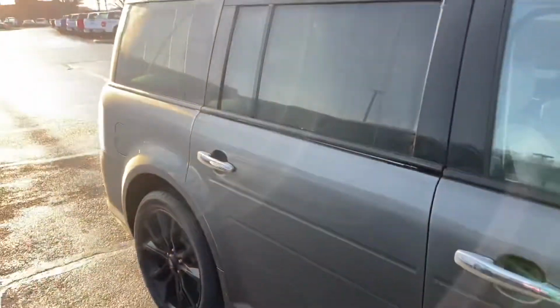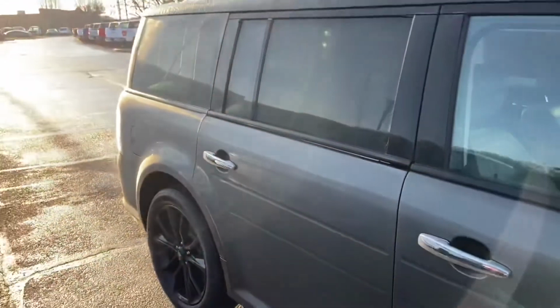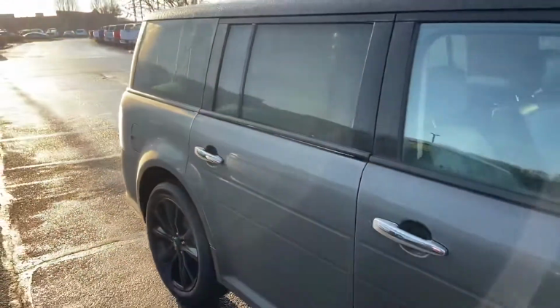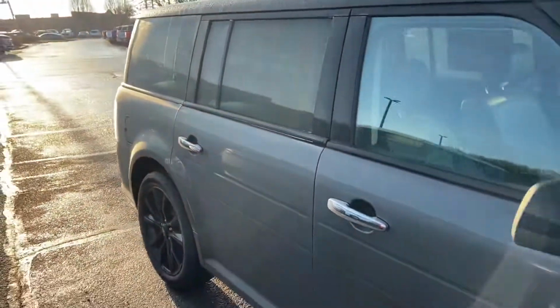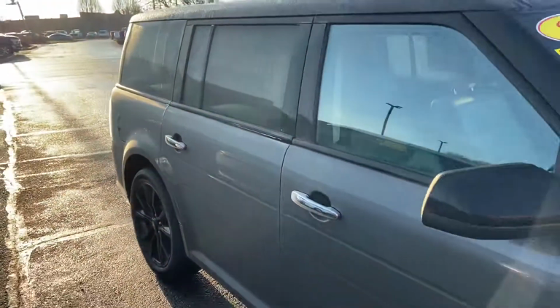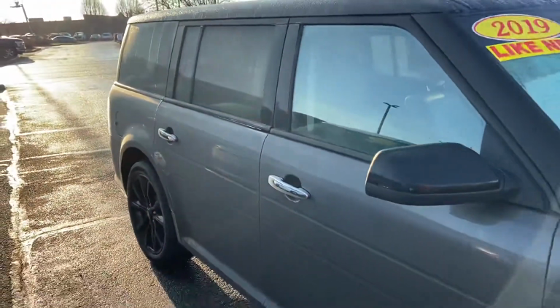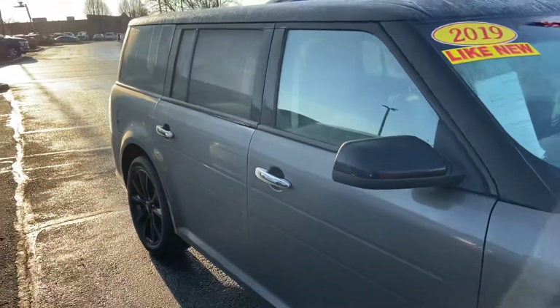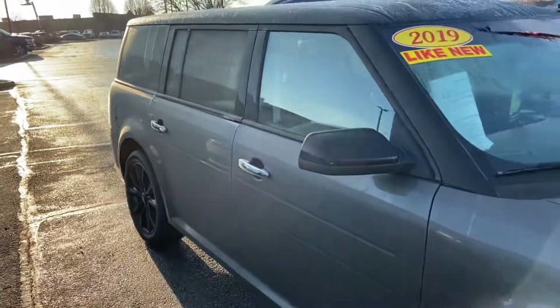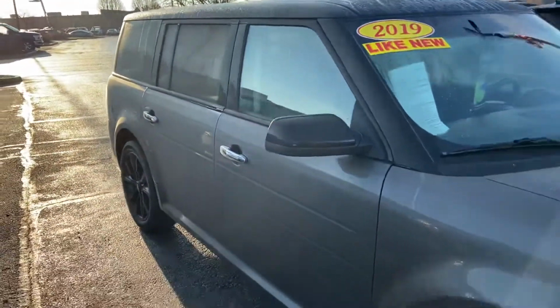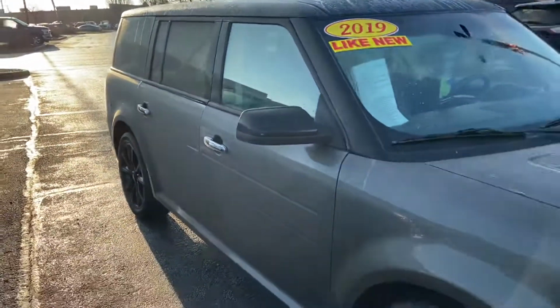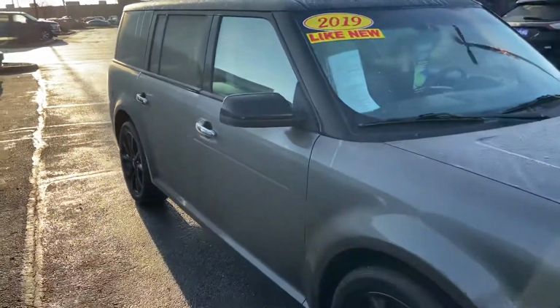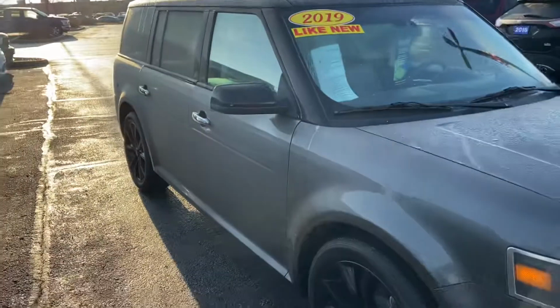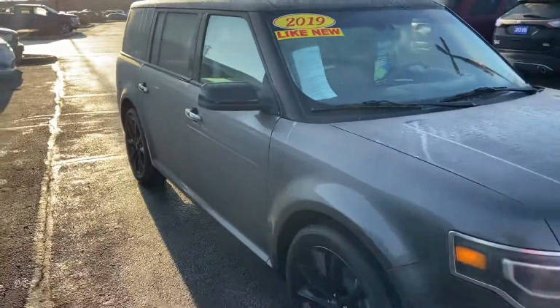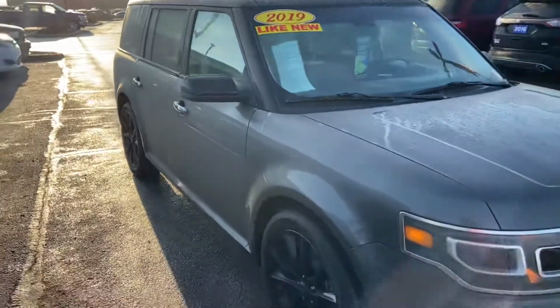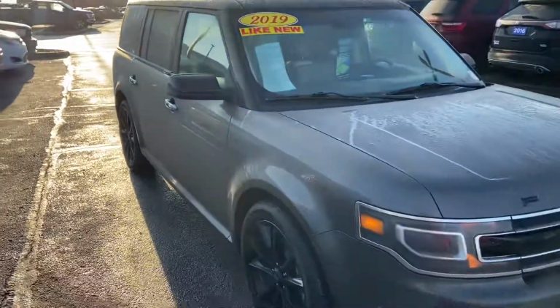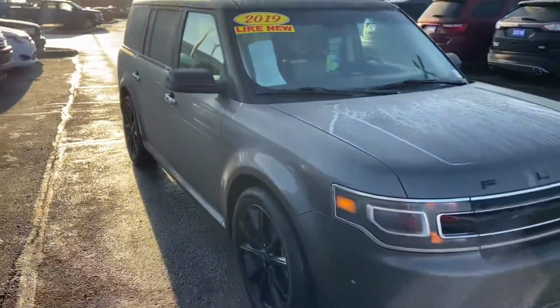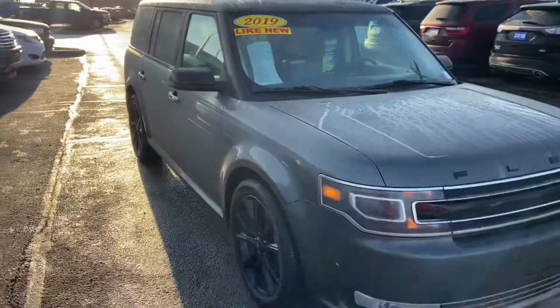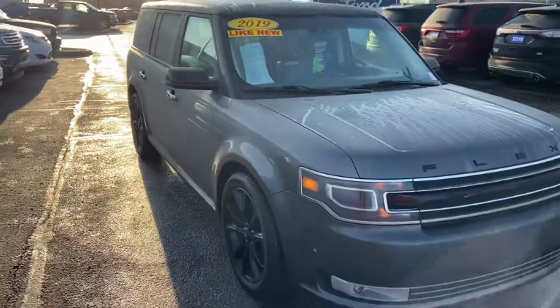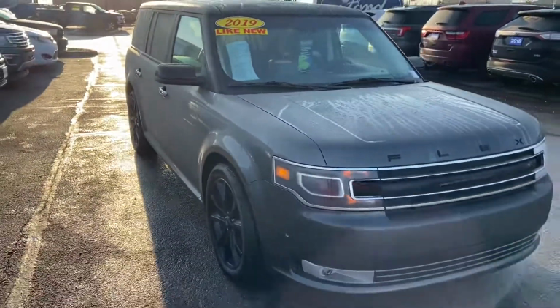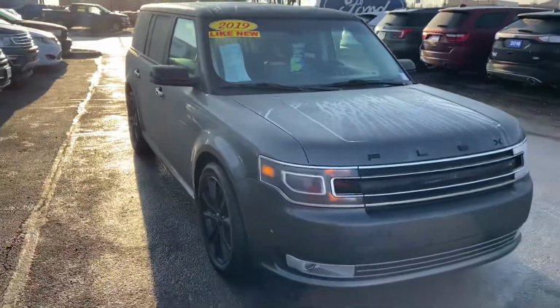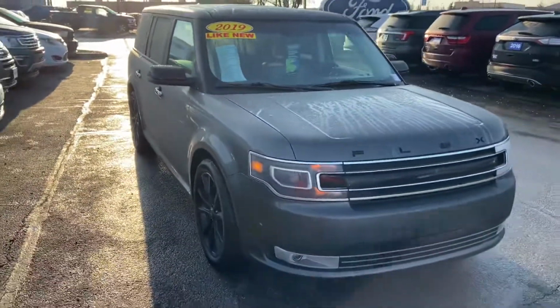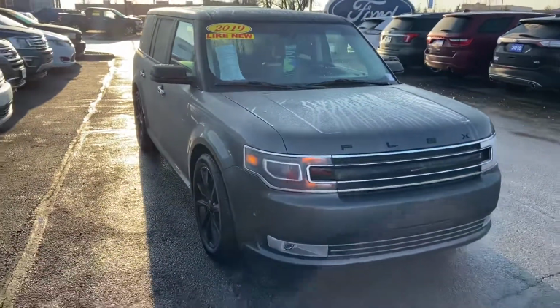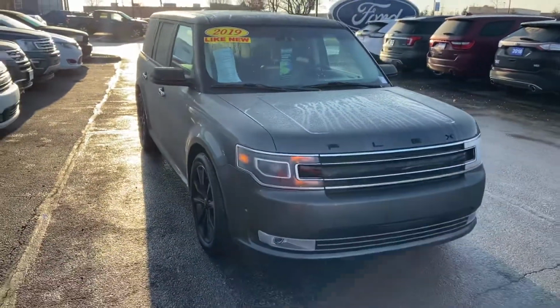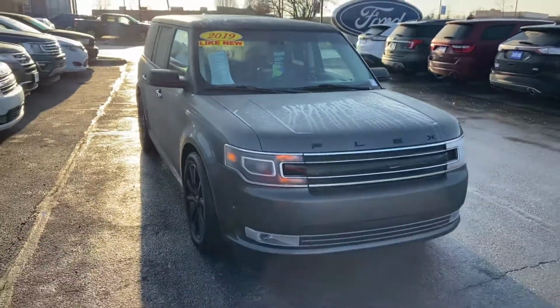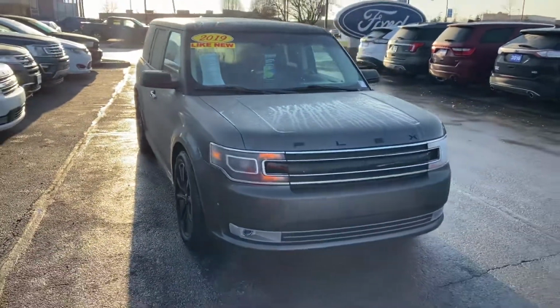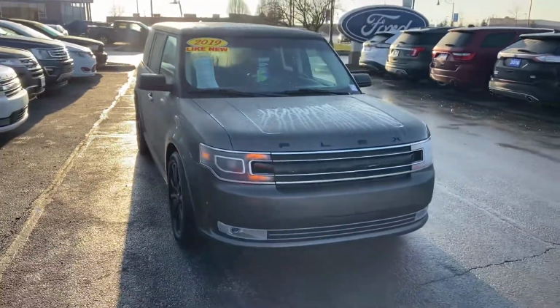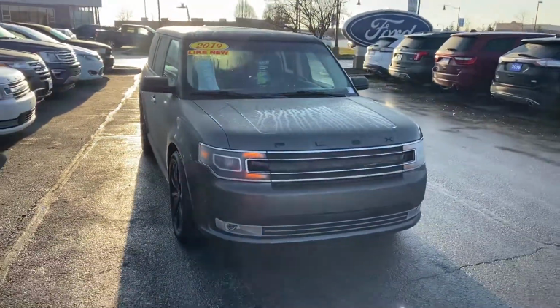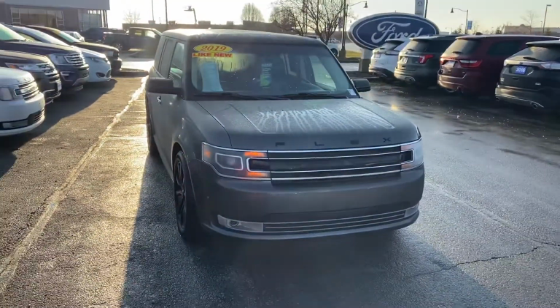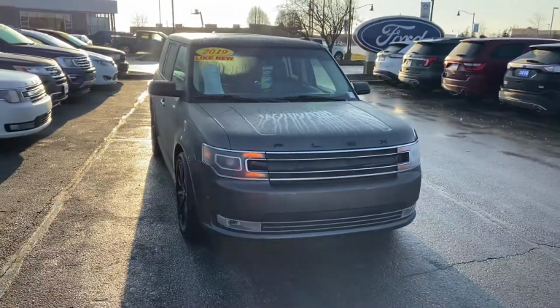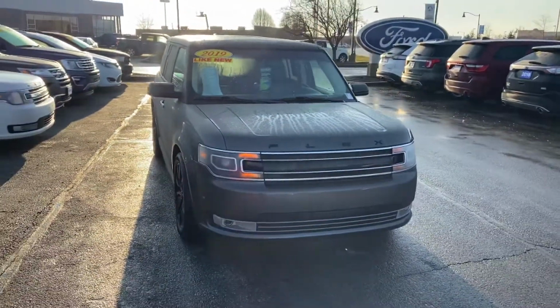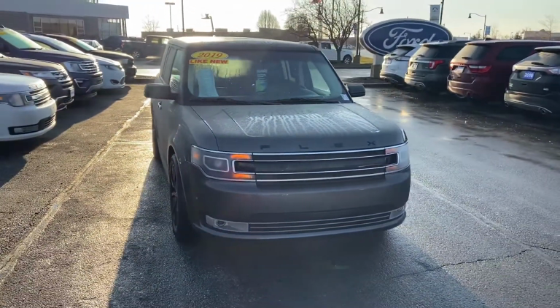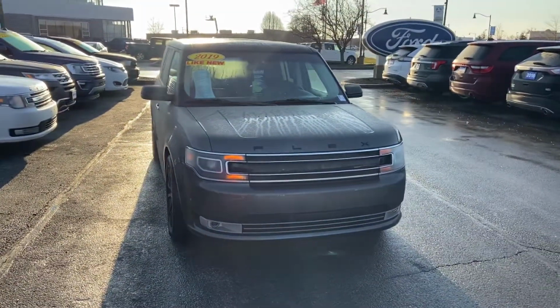This is the 2019 Flex Limited. My name is Steve Angle with Bill Estes Ford. 317-852-2231.